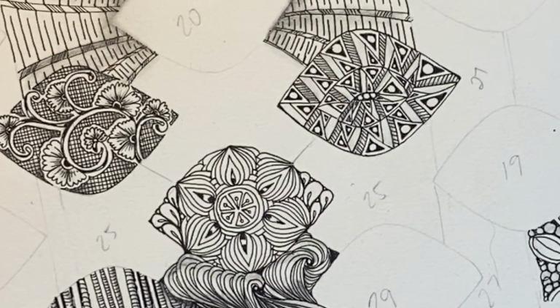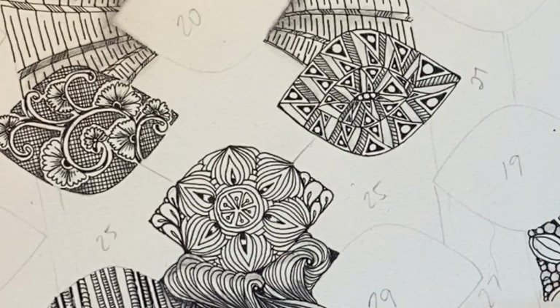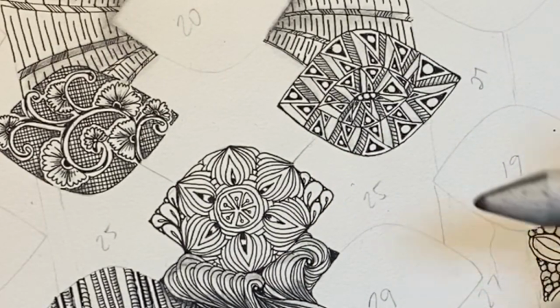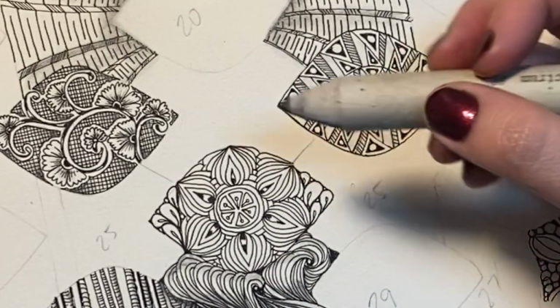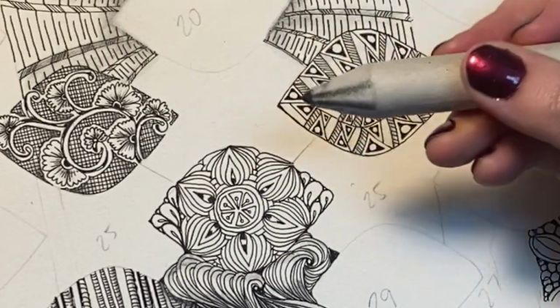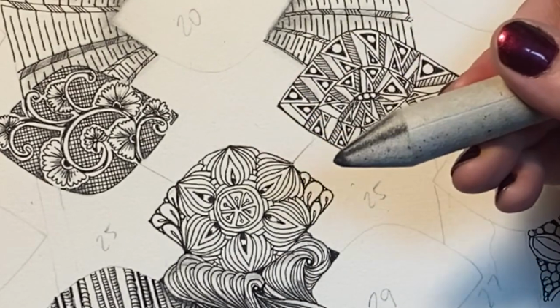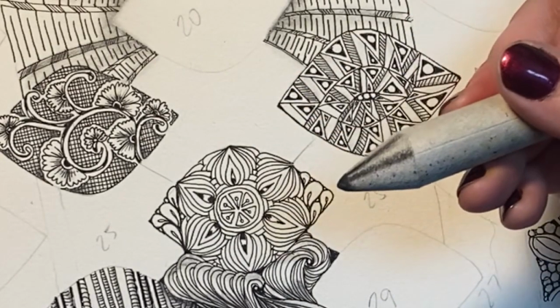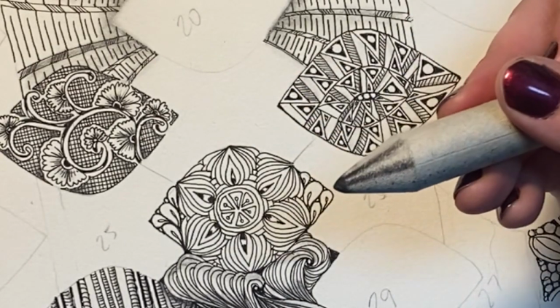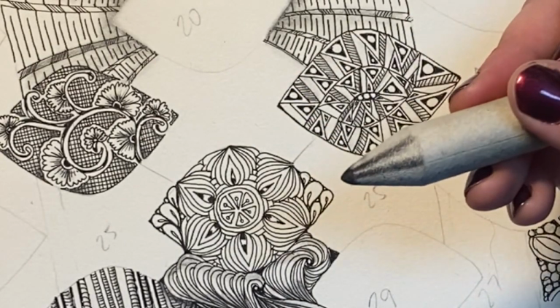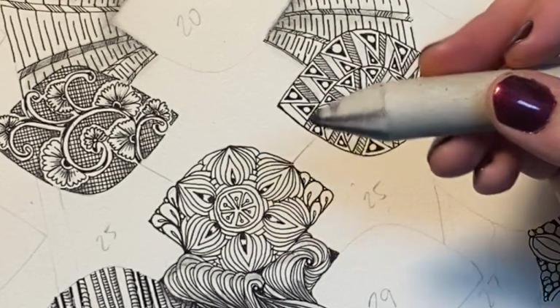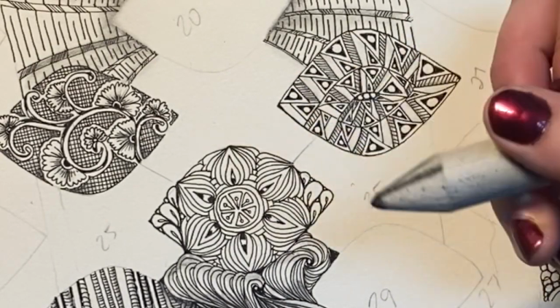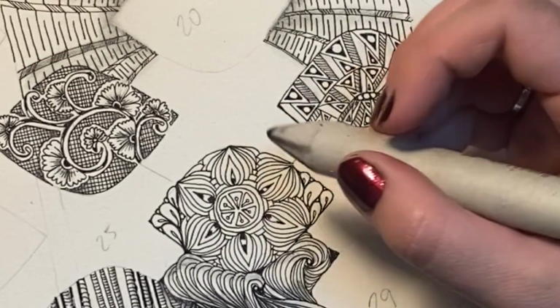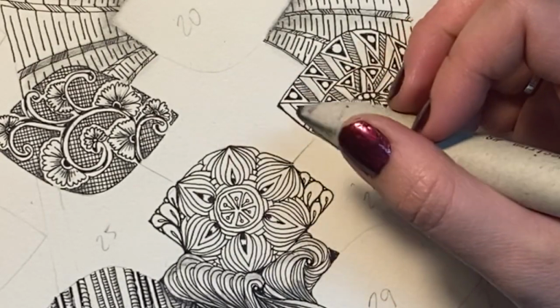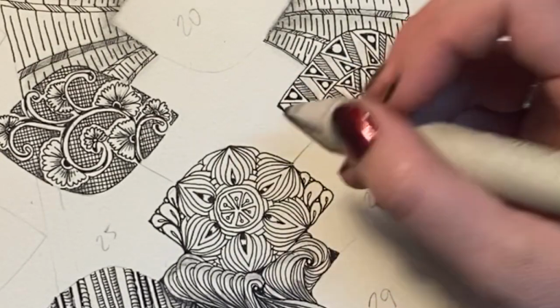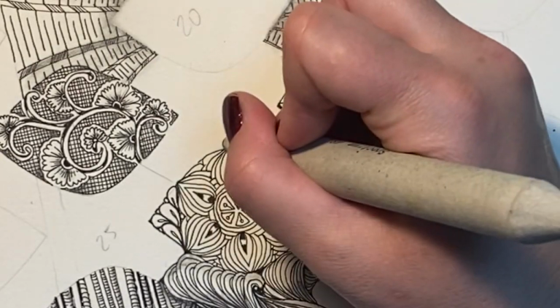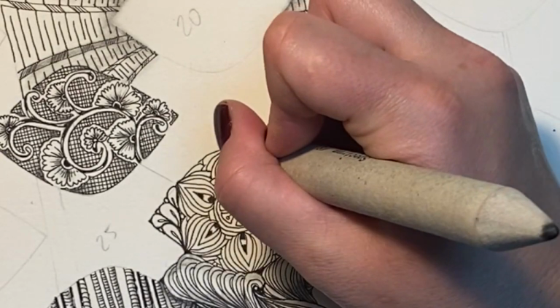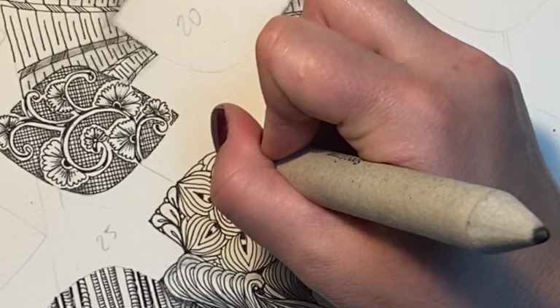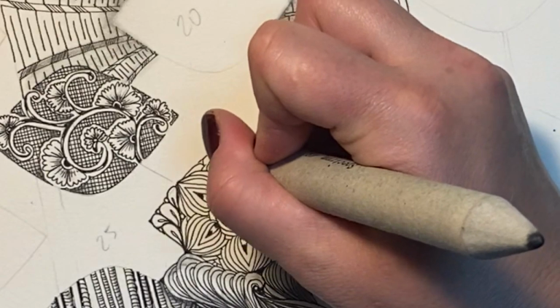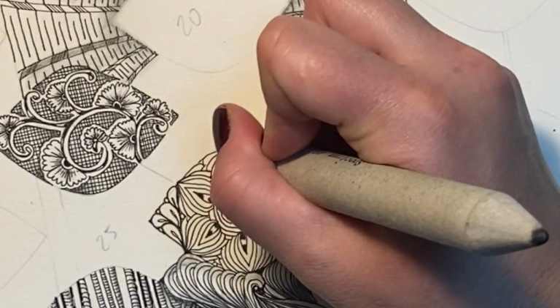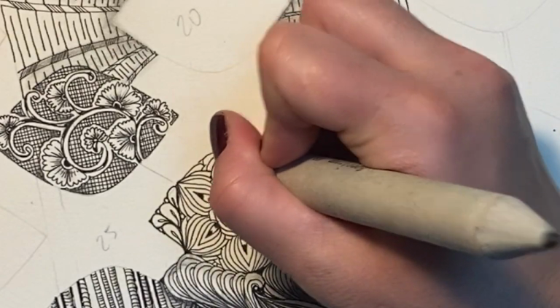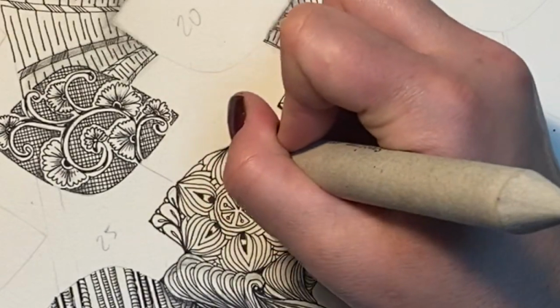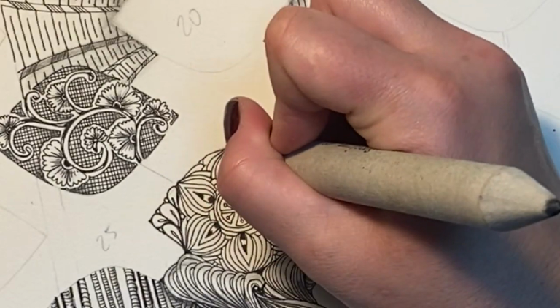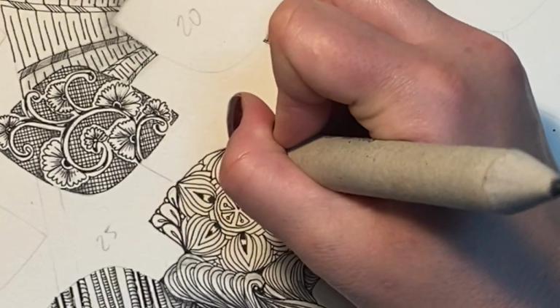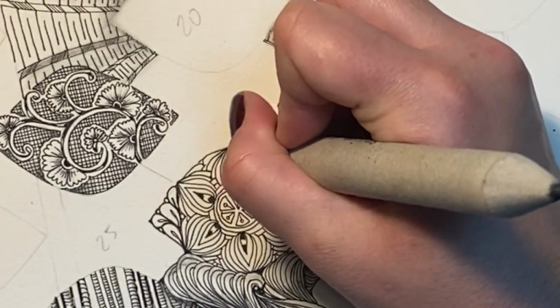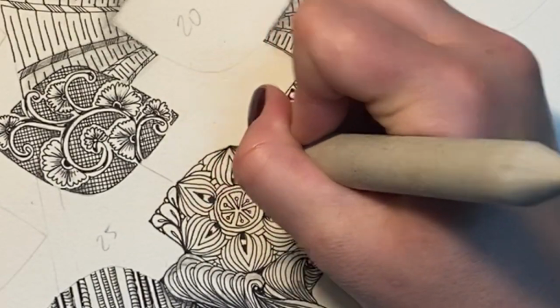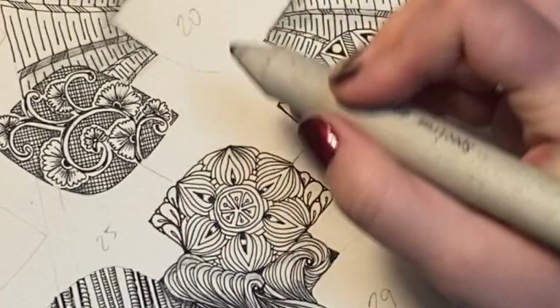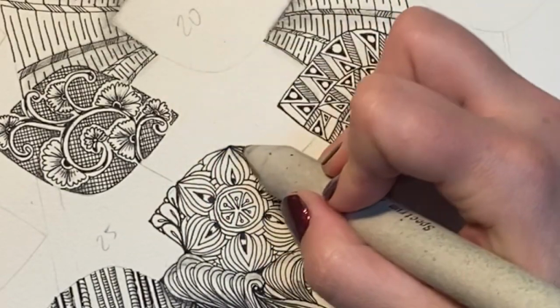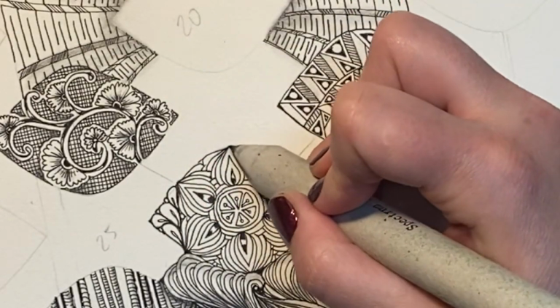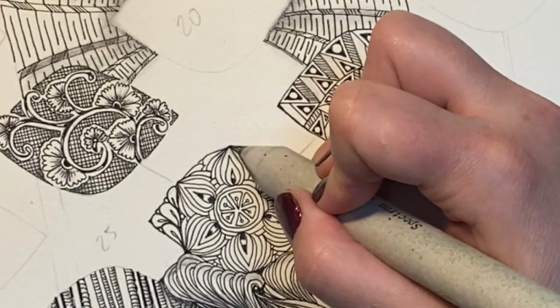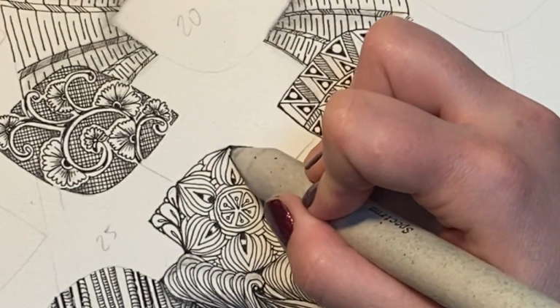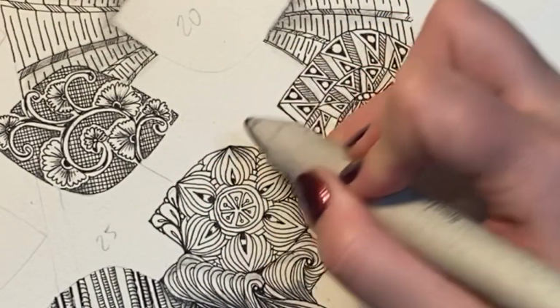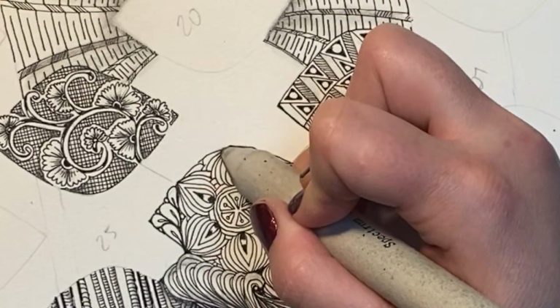I still have a lot of graphite on here from the 14th, so I'm just going to see if I can just lay it on, or do I need to apply some more.